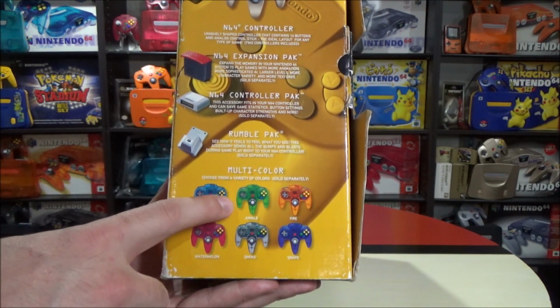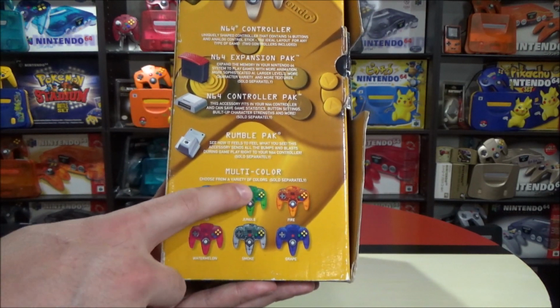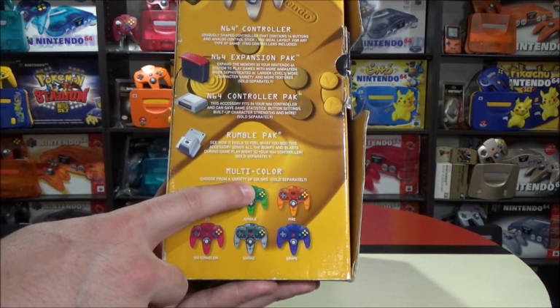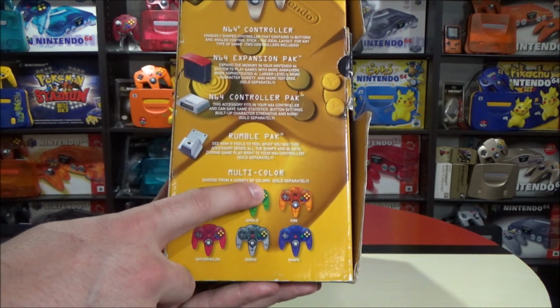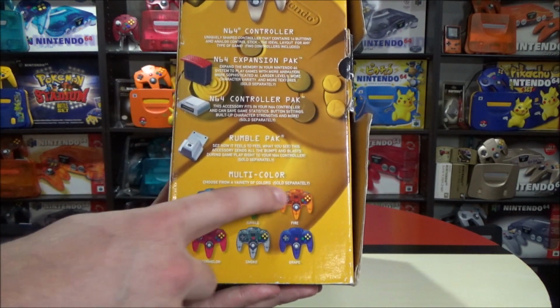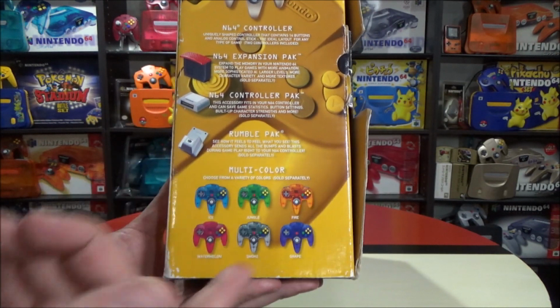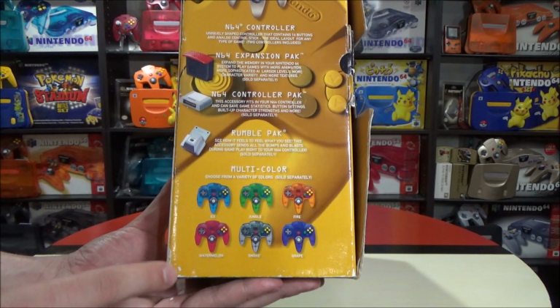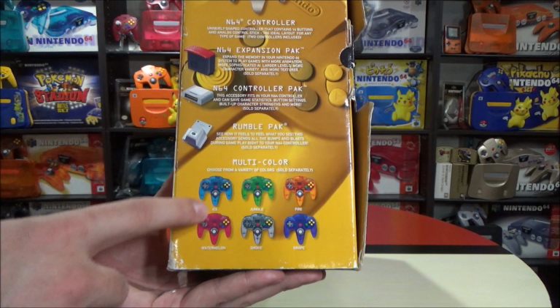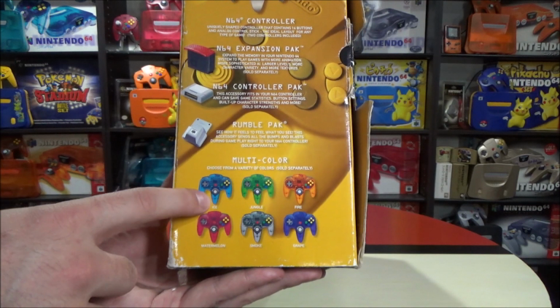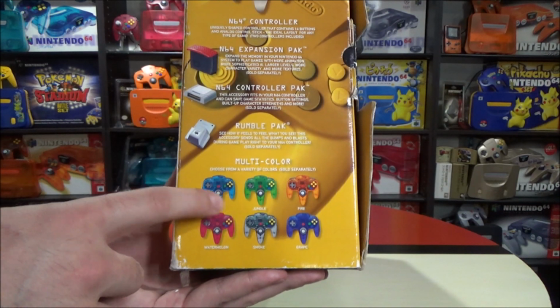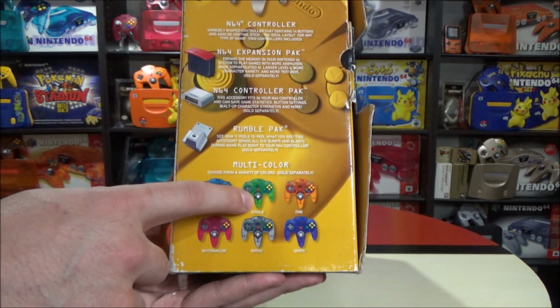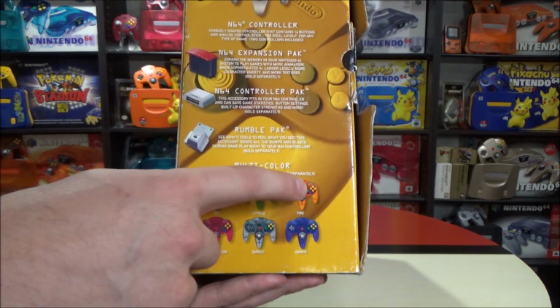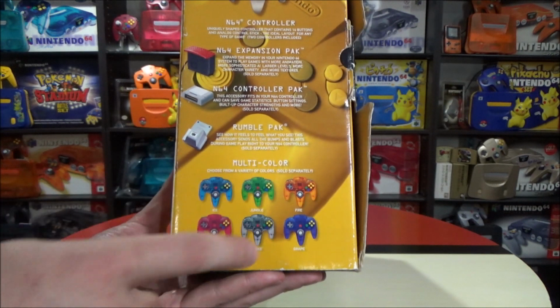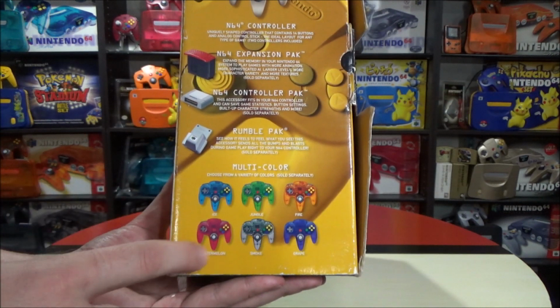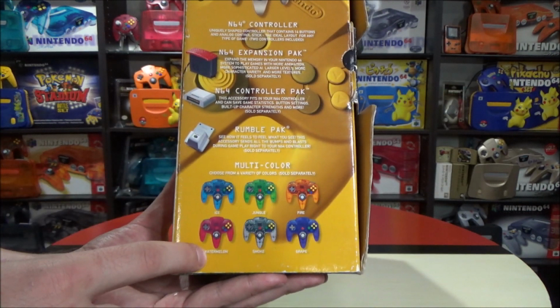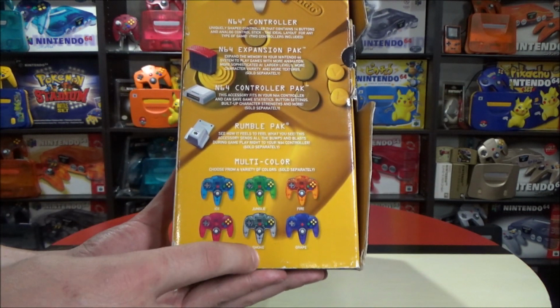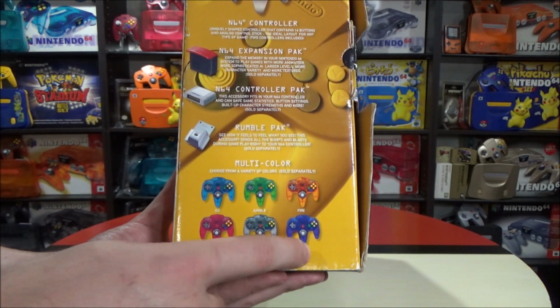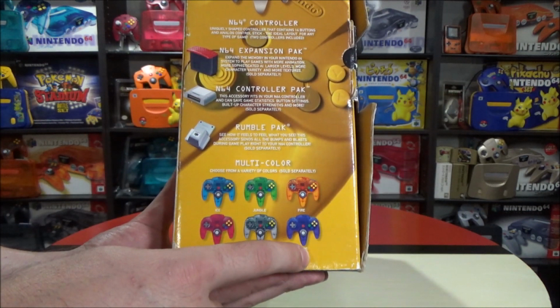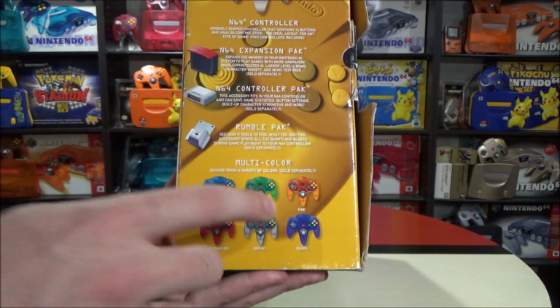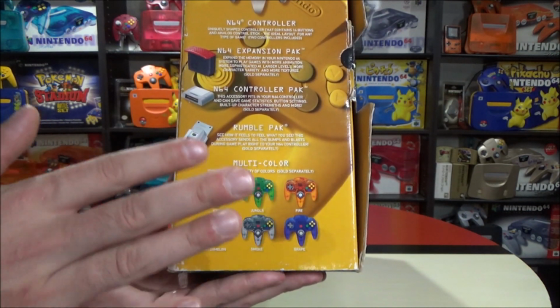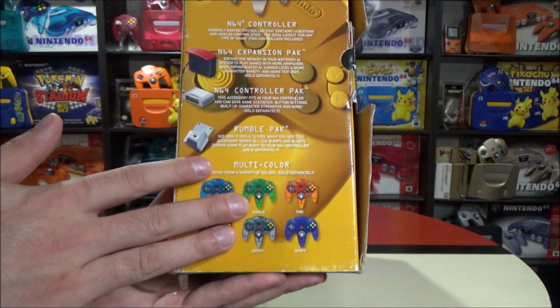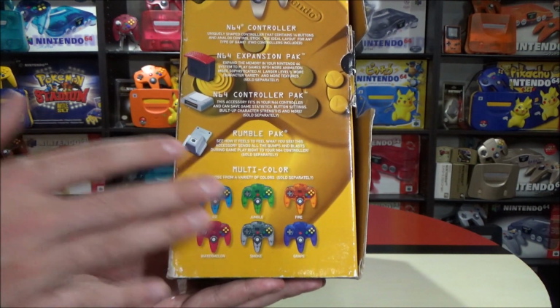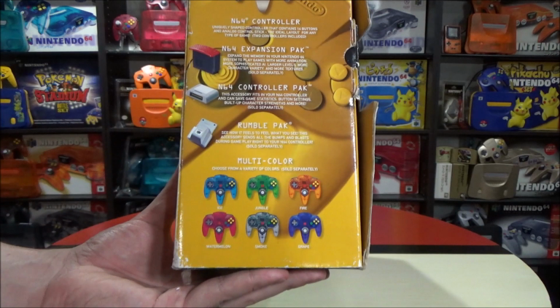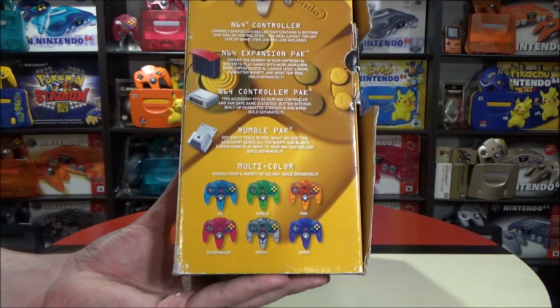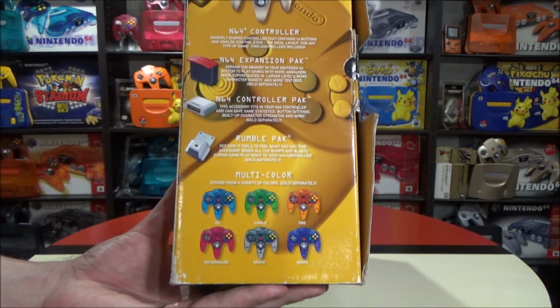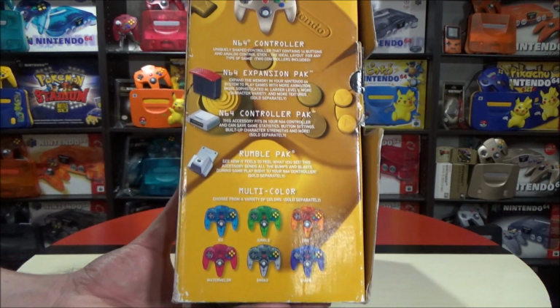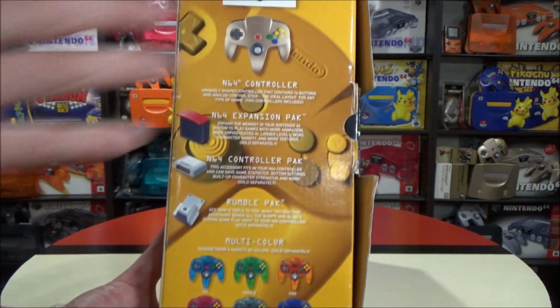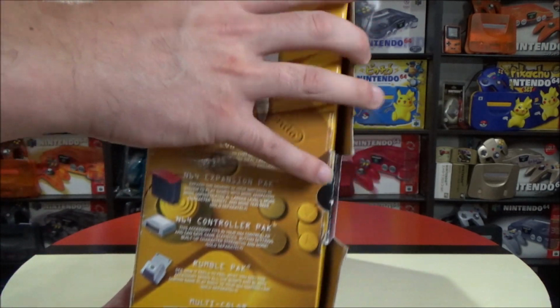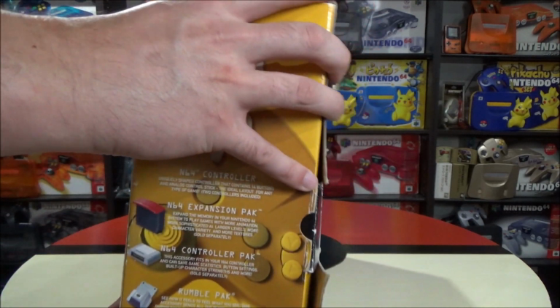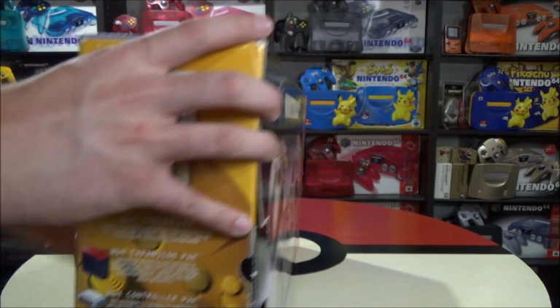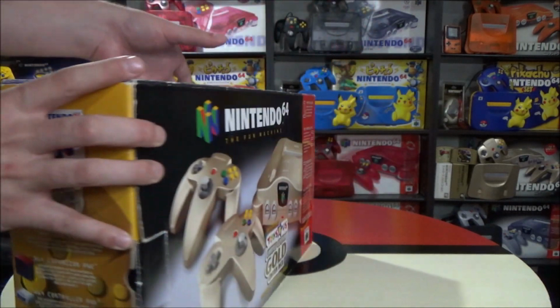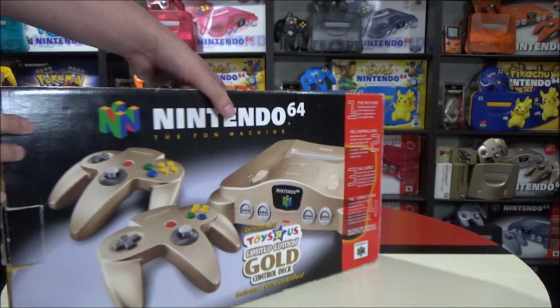Look at these six colors for the fantastic multicolor set. Choose from a variety of colors, sold separately of course: ice, jungle, fire, watermelon, smoke, and grape. This is what got me into collecting consoles and all the different variations.